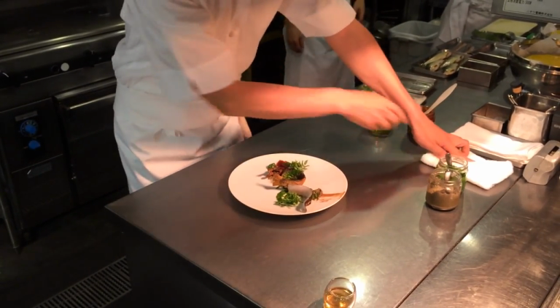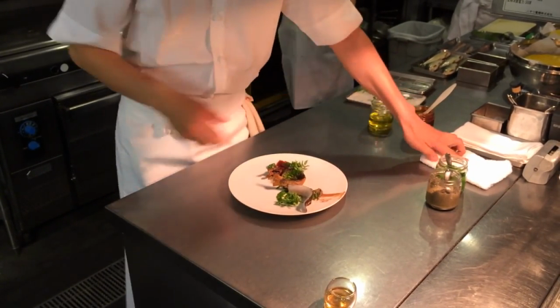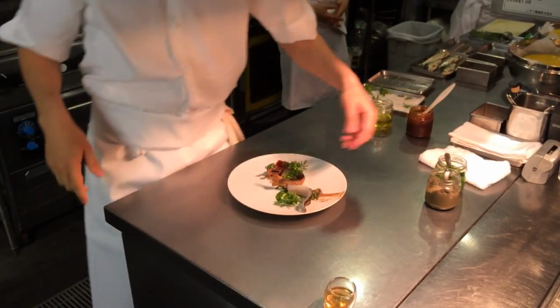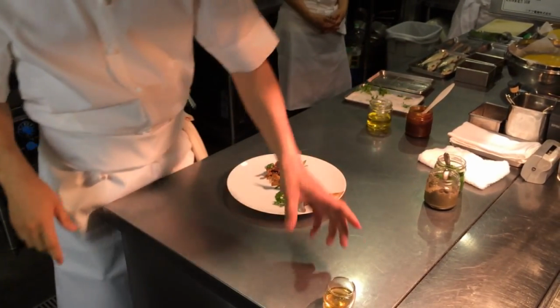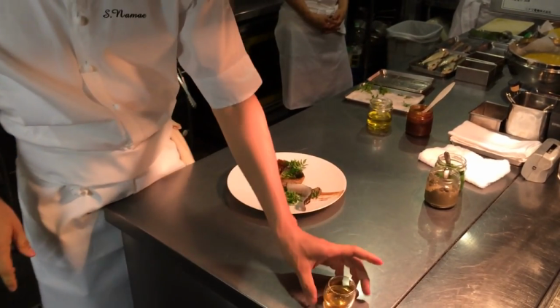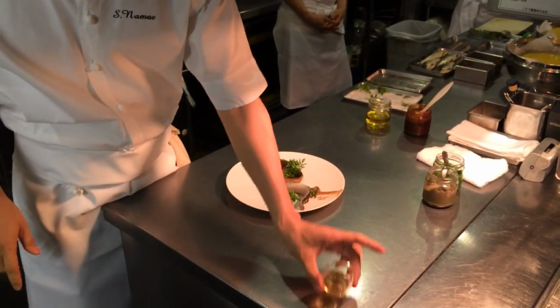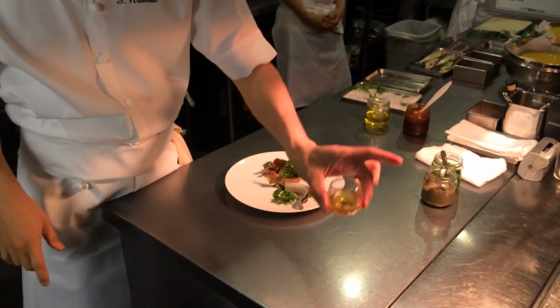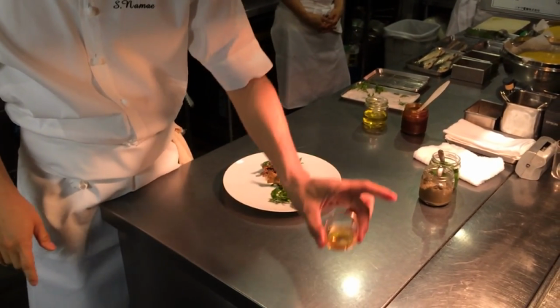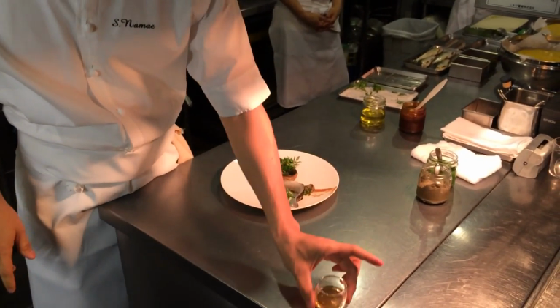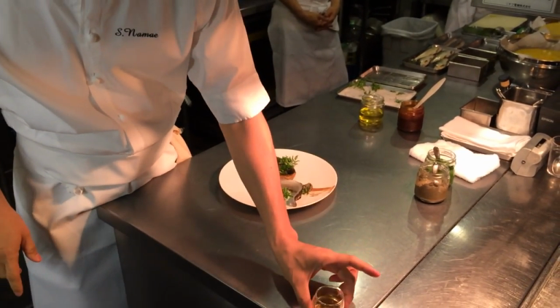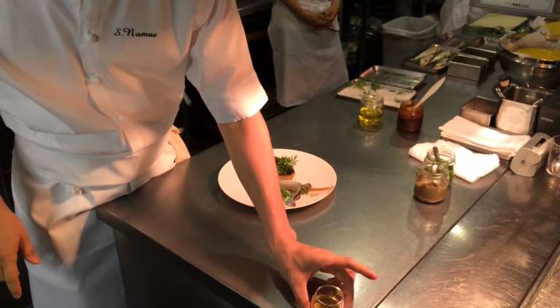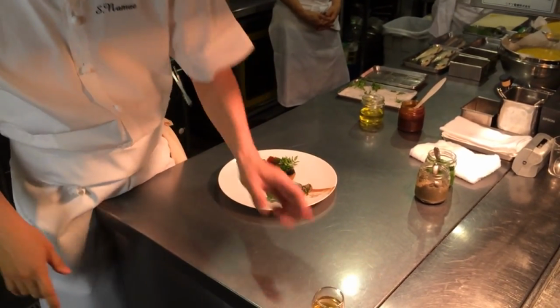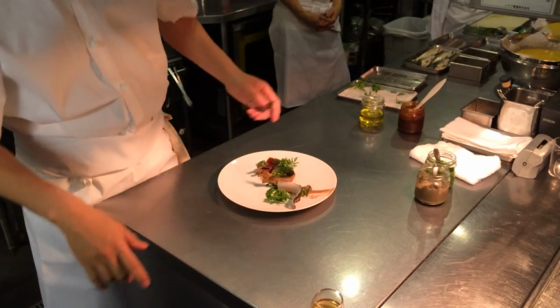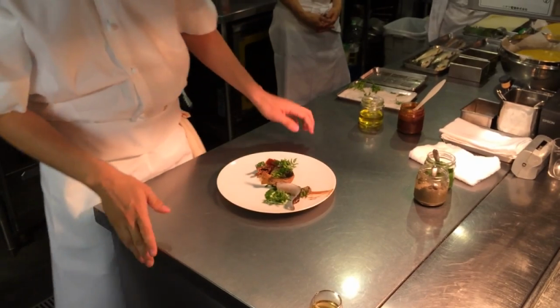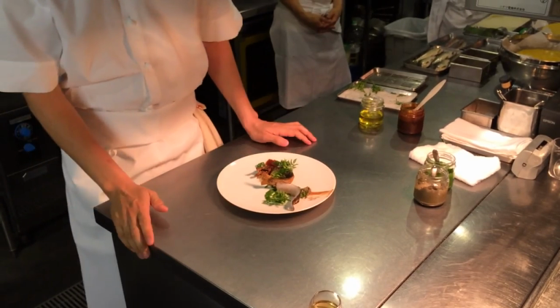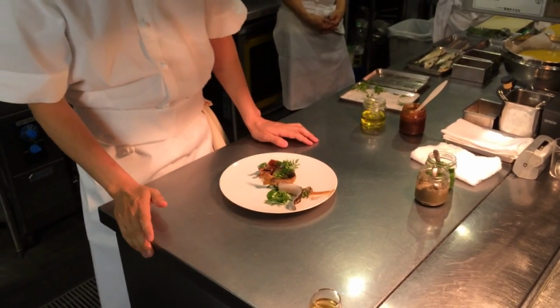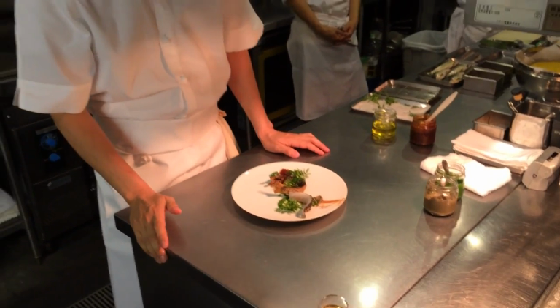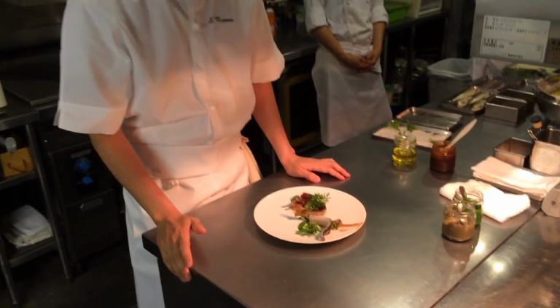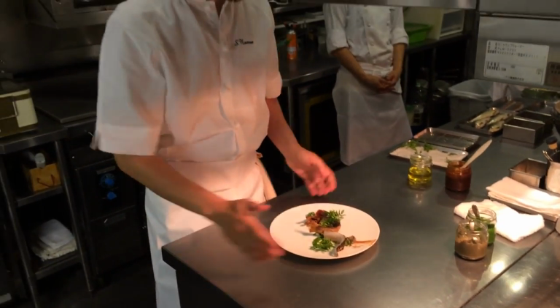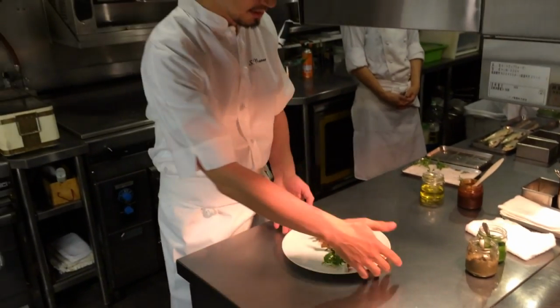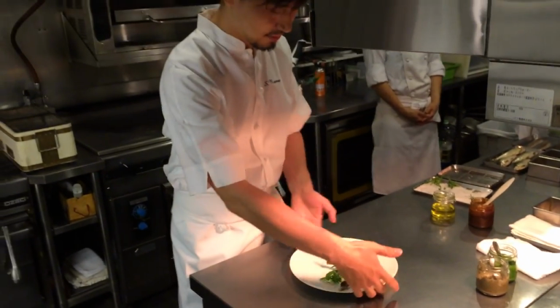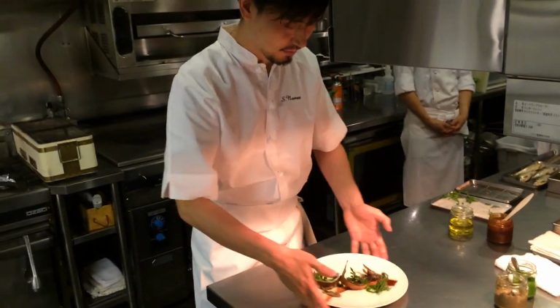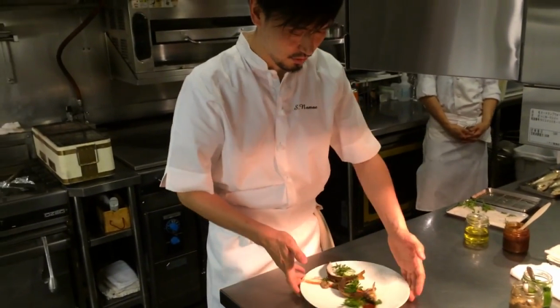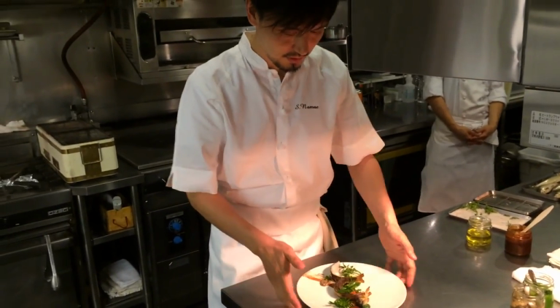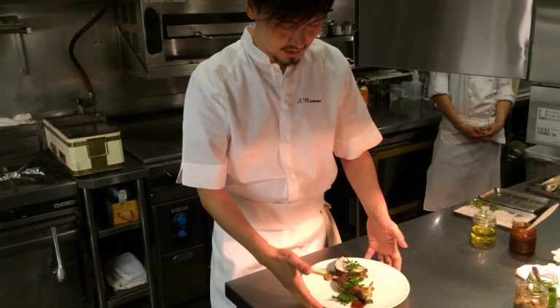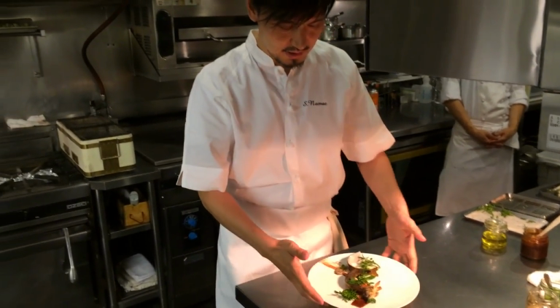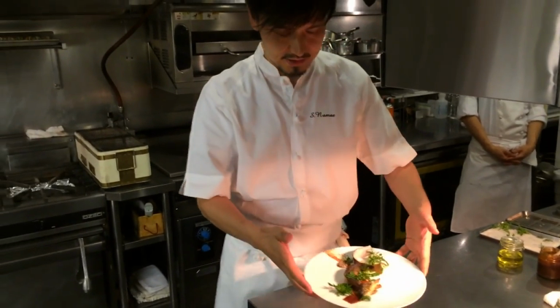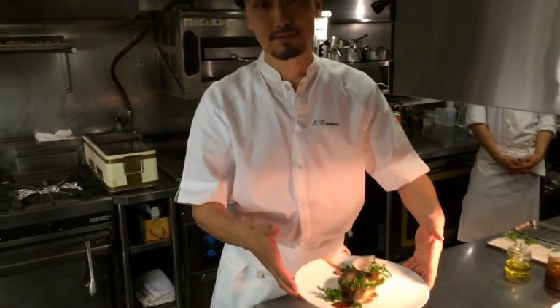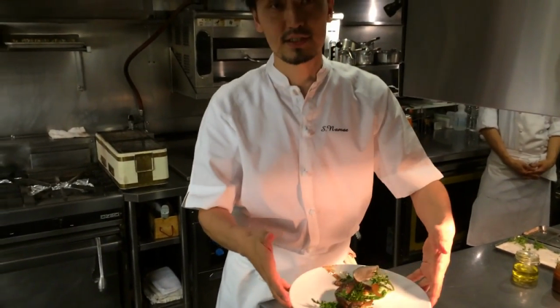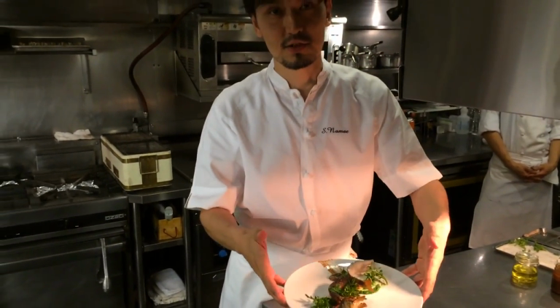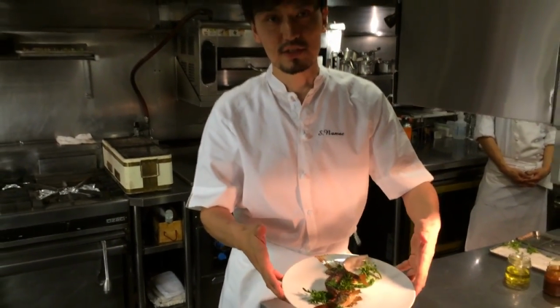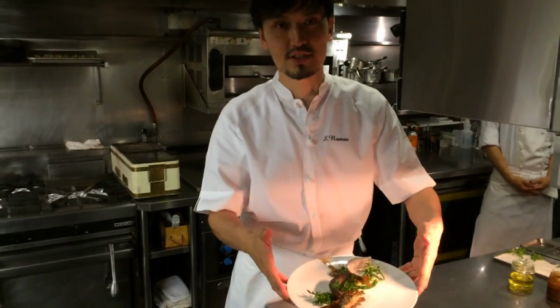So, first of all, we serve the consommé. Then, while guests are enjoying that, we follow with this seasonal Ayu dish.